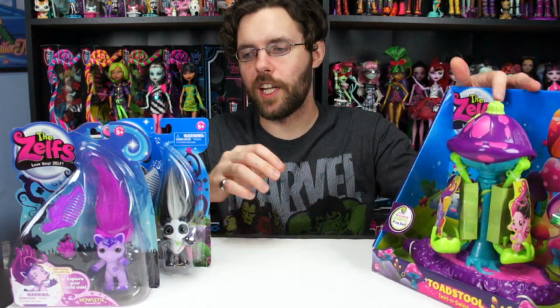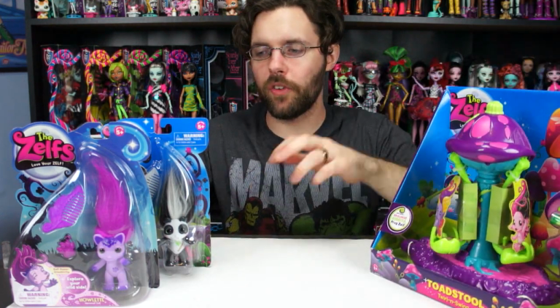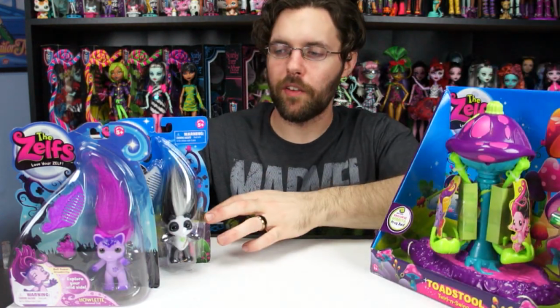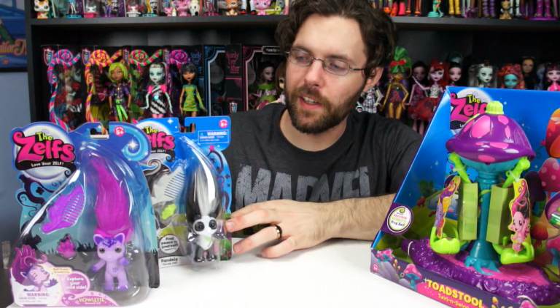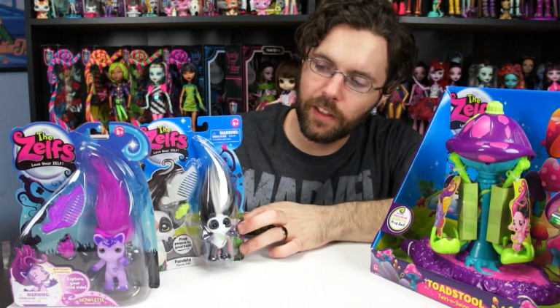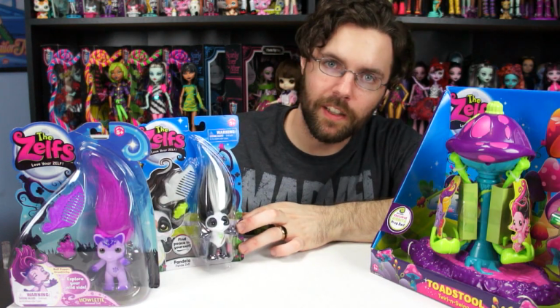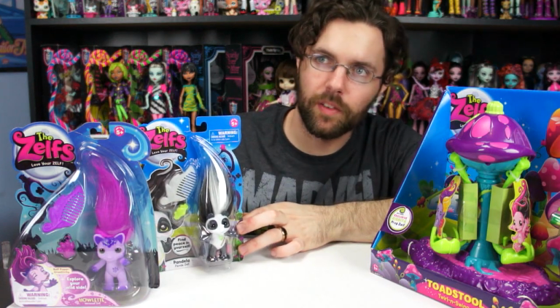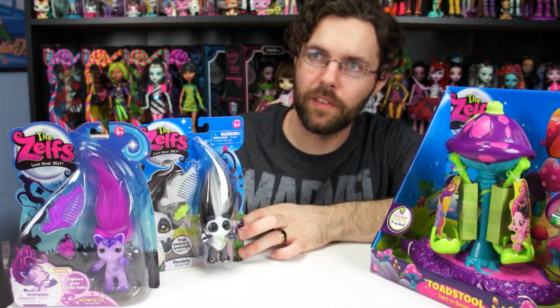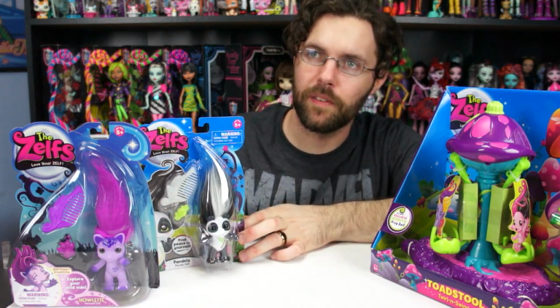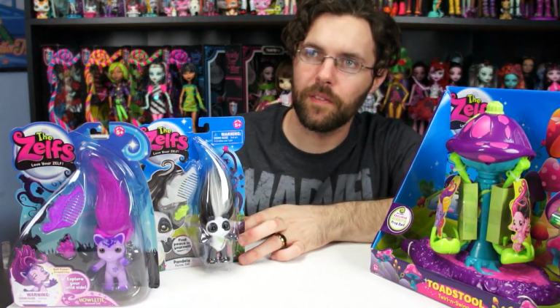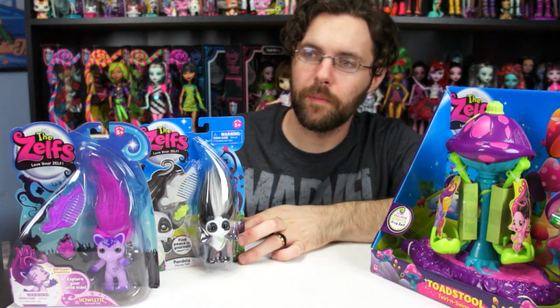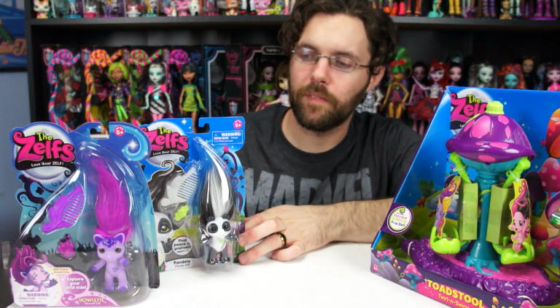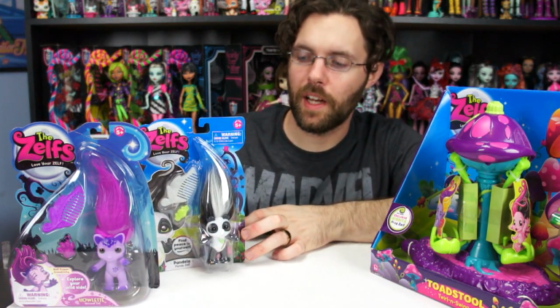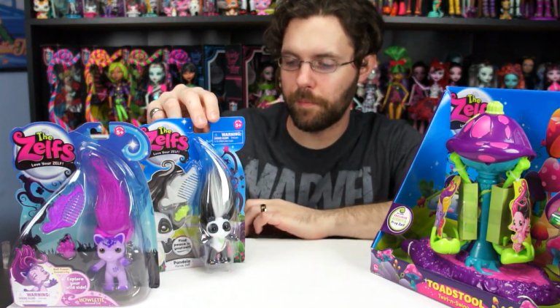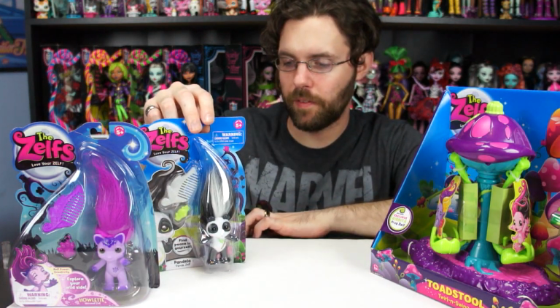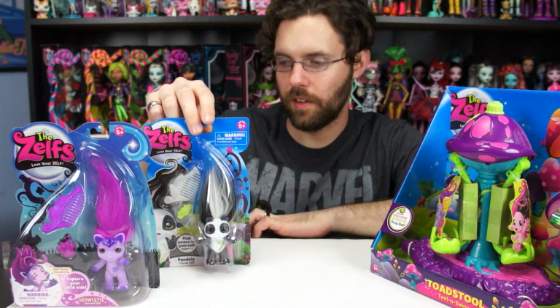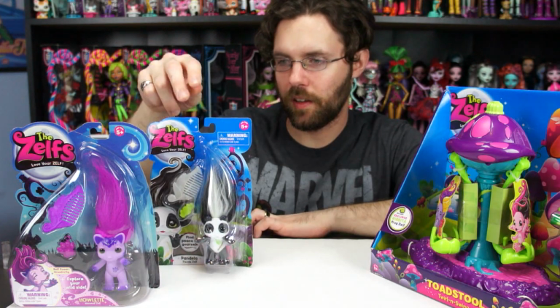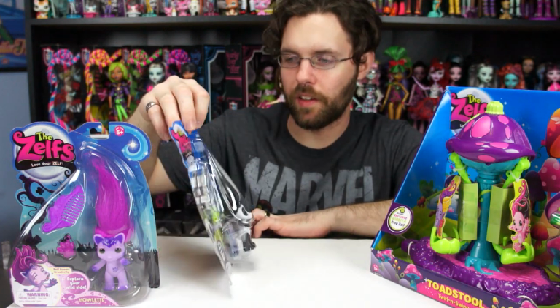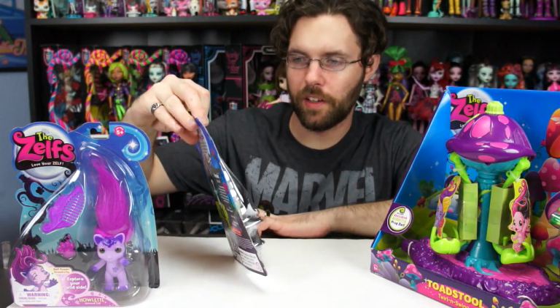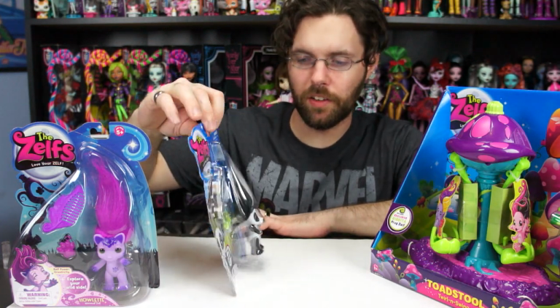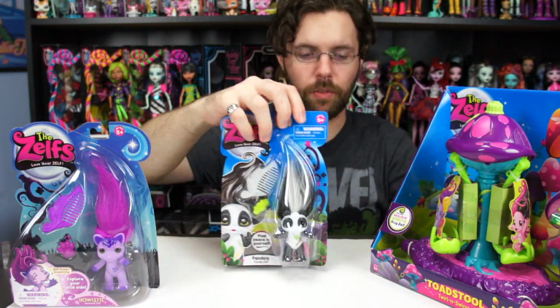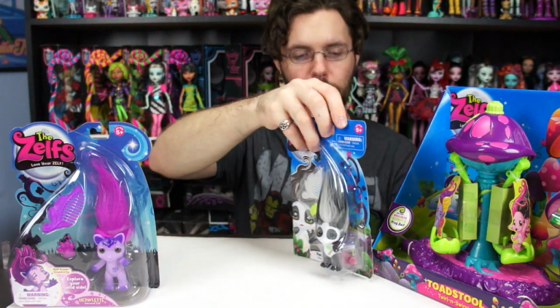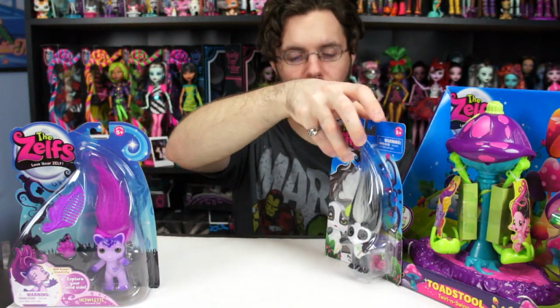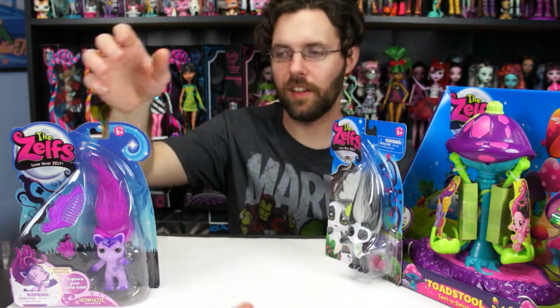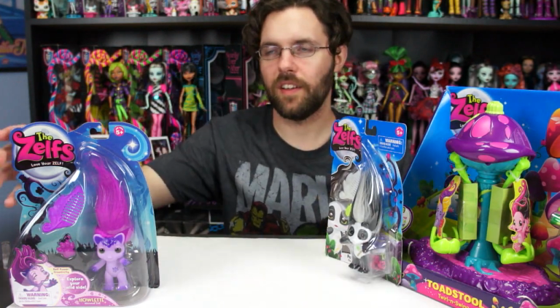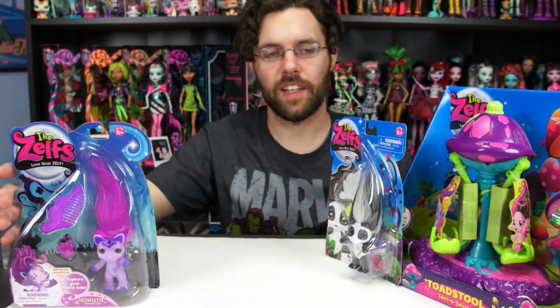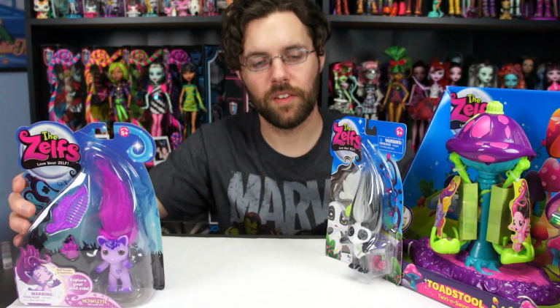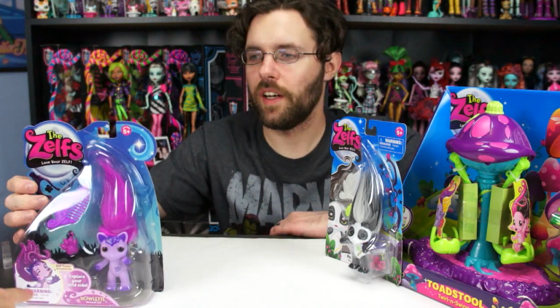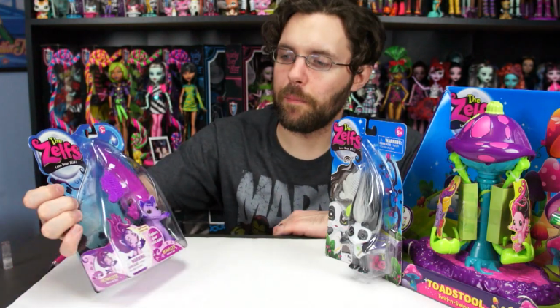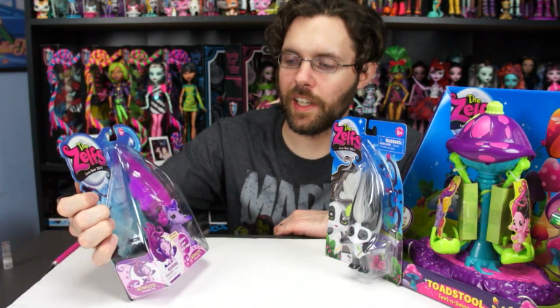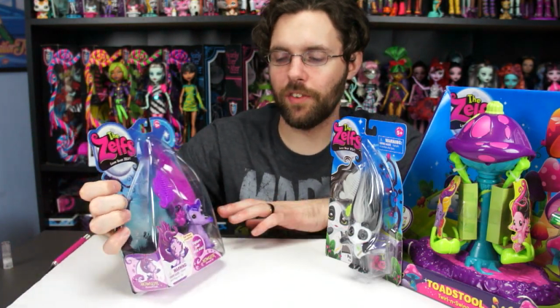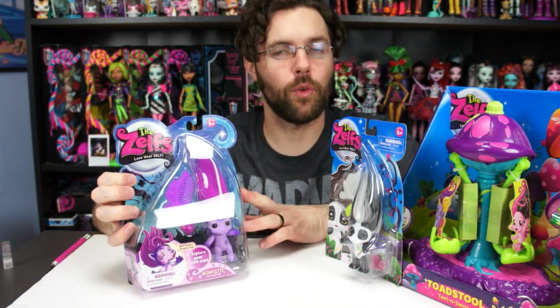We also have Pandela, the panda zelph, which is from the third wave of zelphs. And then Howlet is from the first wave. Yes, this one — Howlet — is from the first wave.